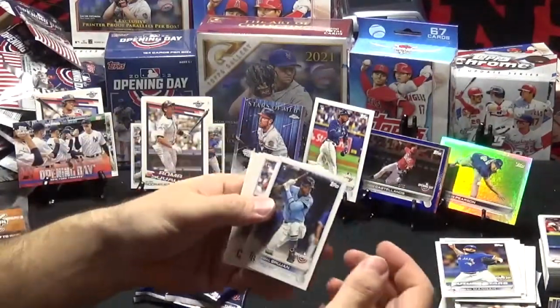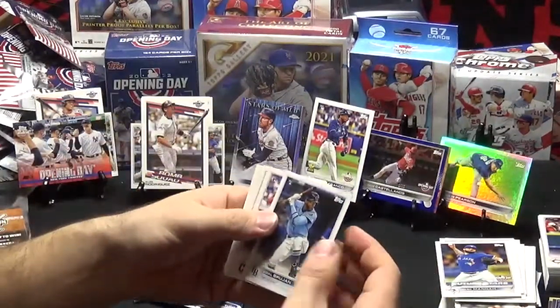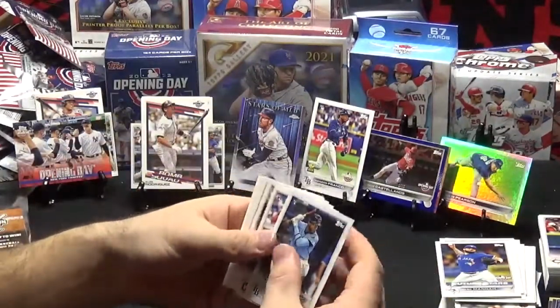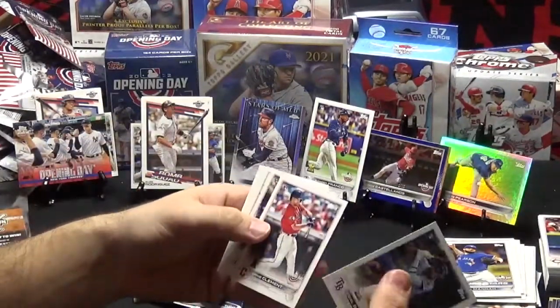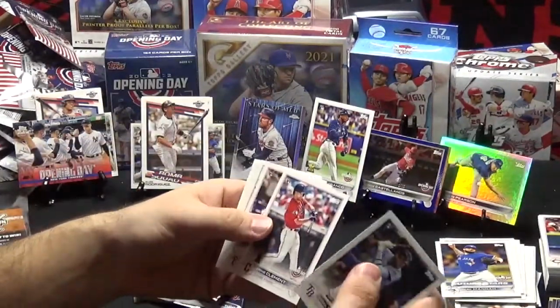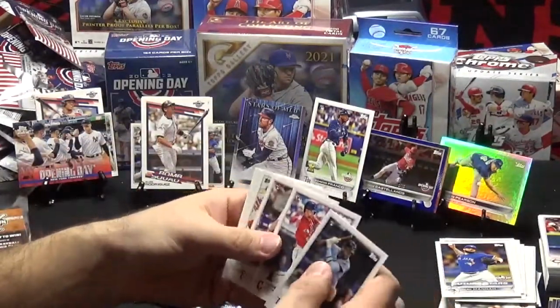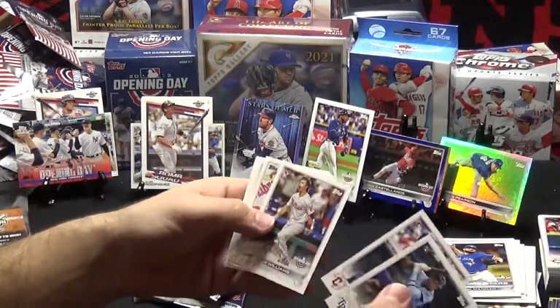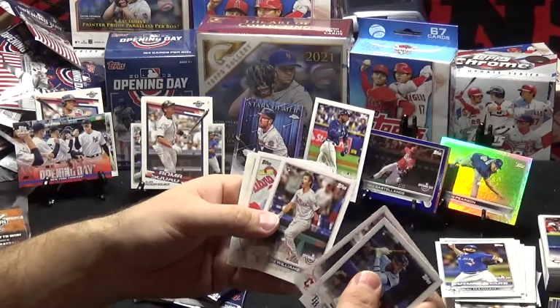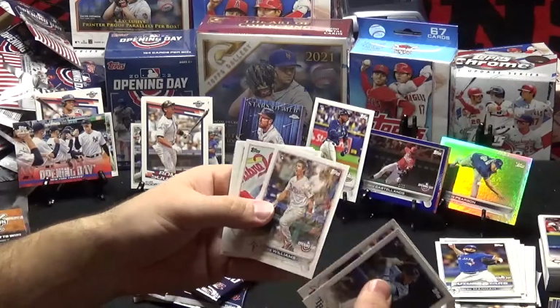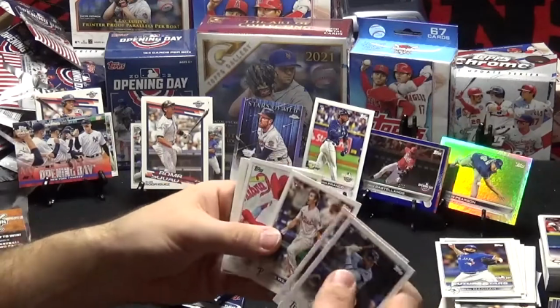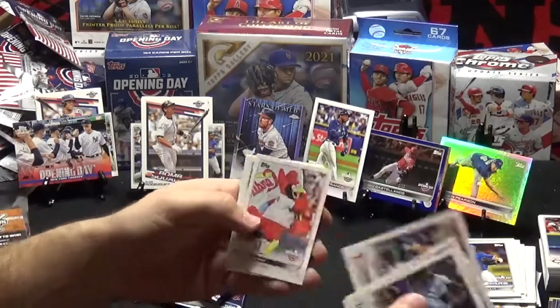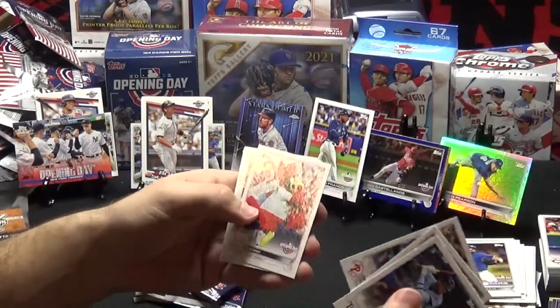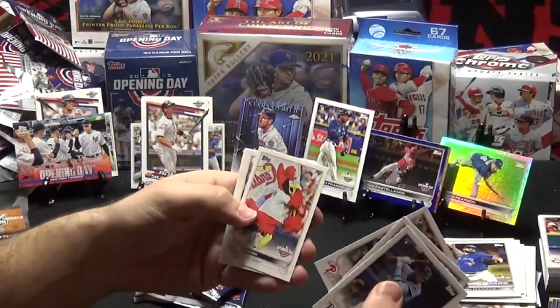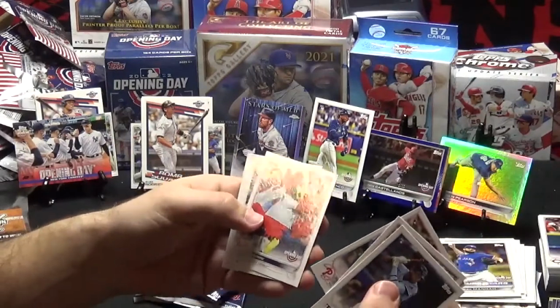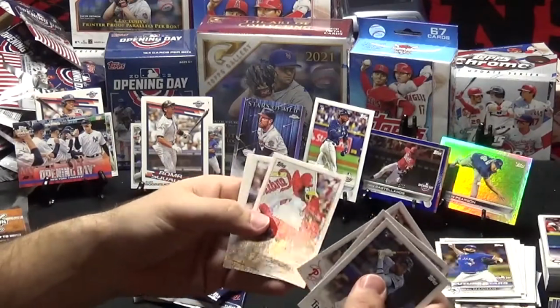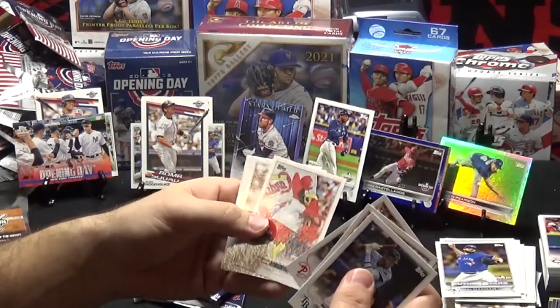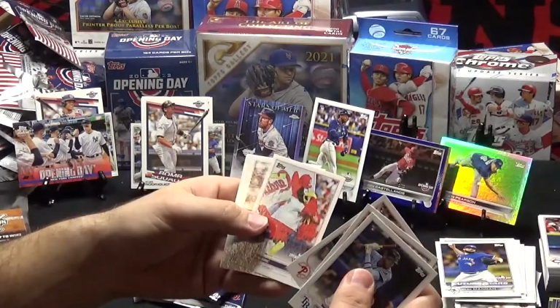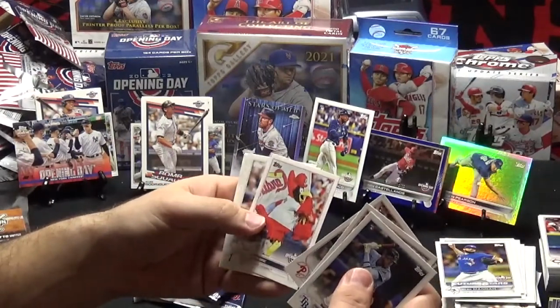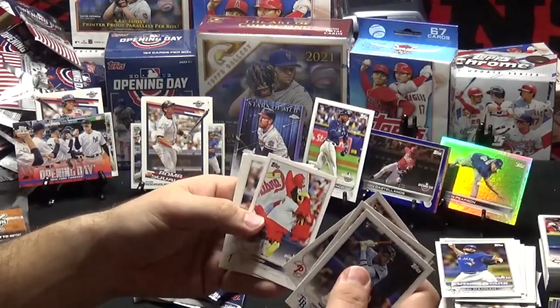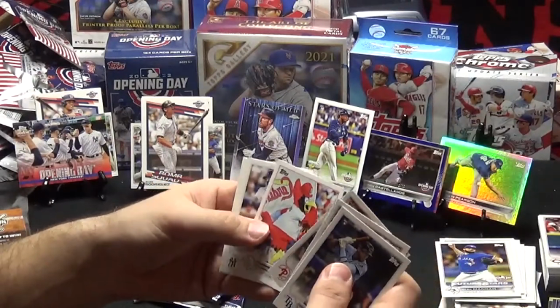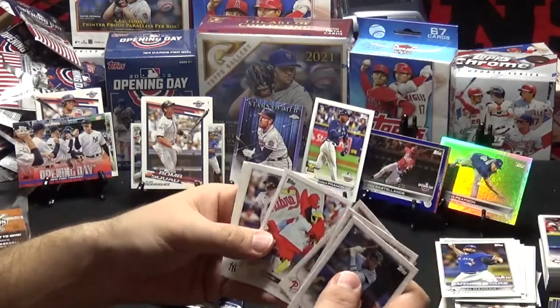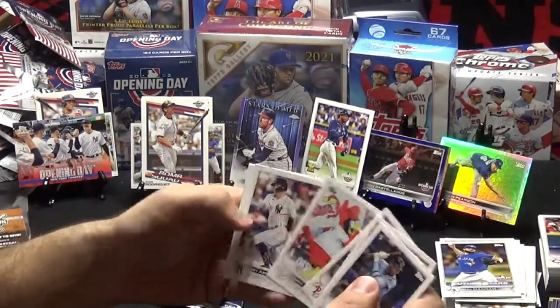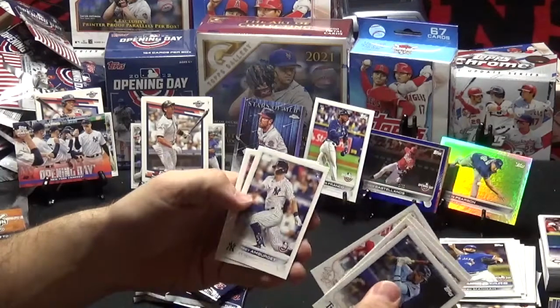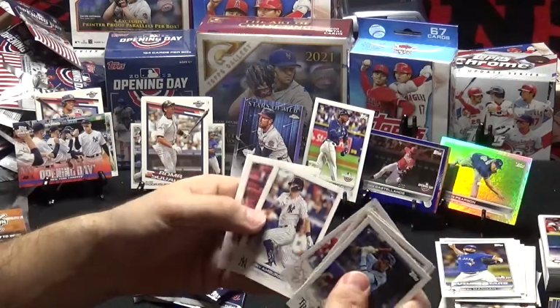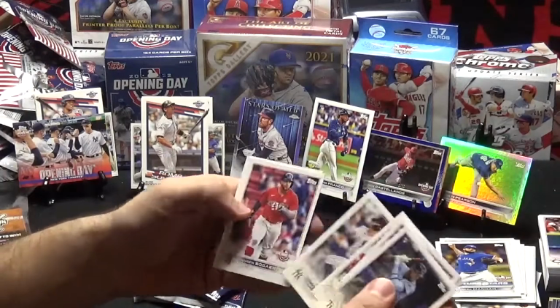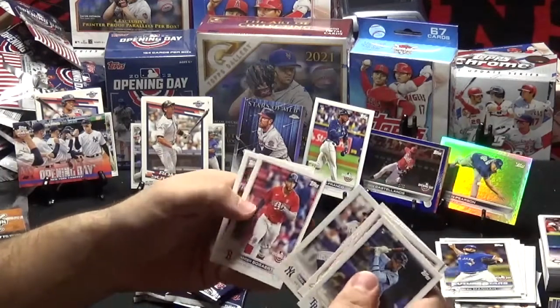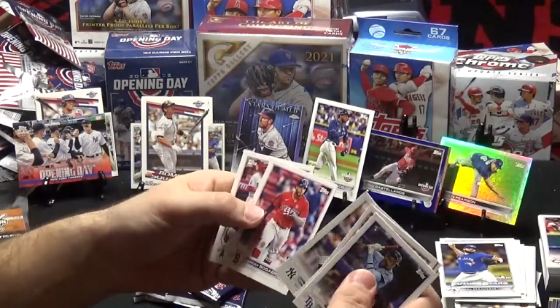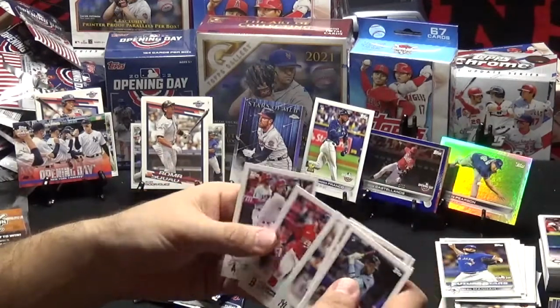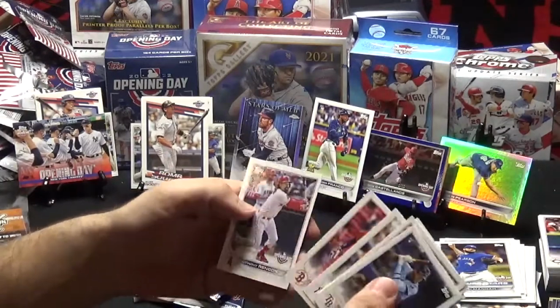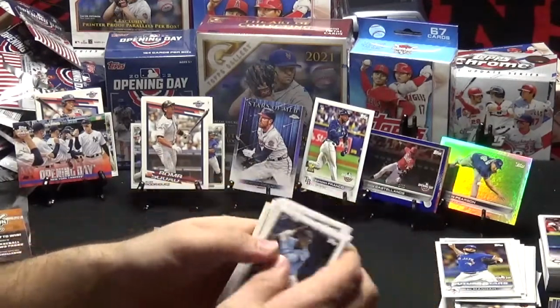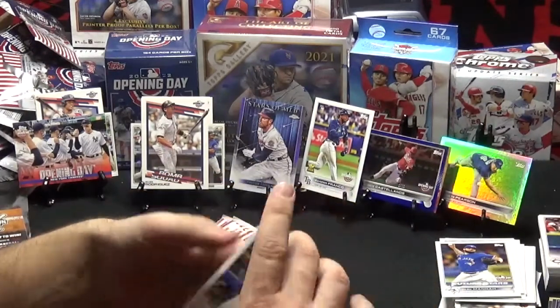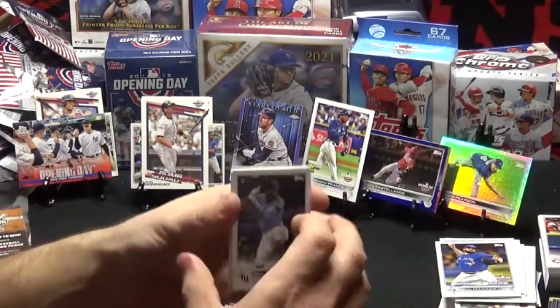Vidal Brujan — that's a nice card. Ernie Clement, Luke Williams, Fred Bird, Cardinals, Trey Ambergris, Xander, and Anthony Rendon.